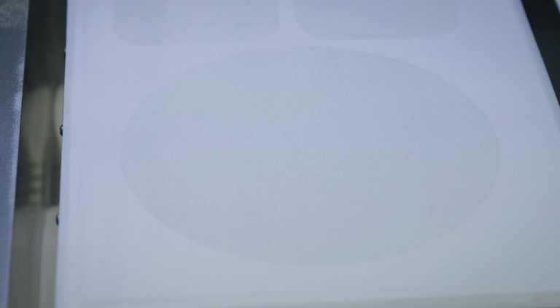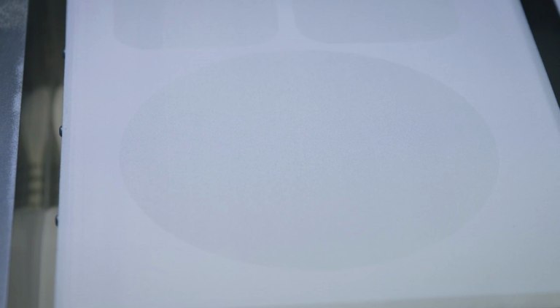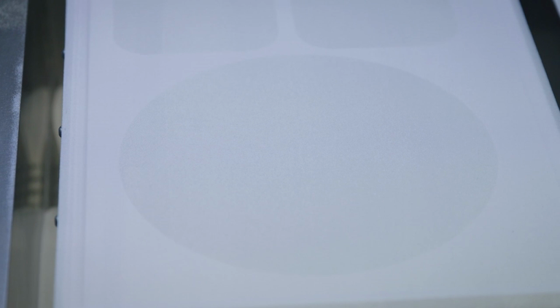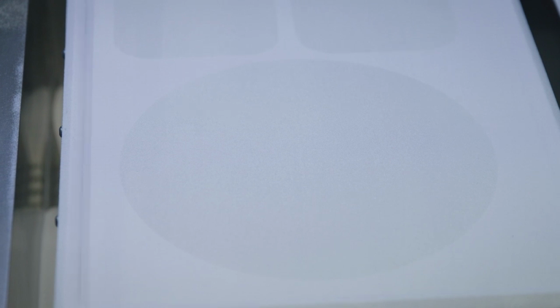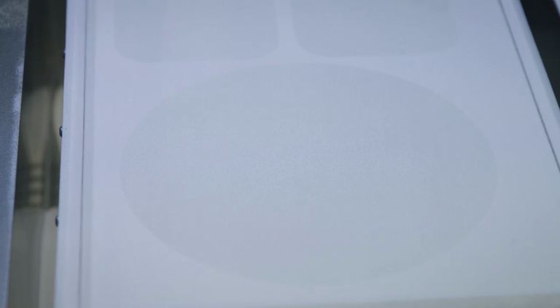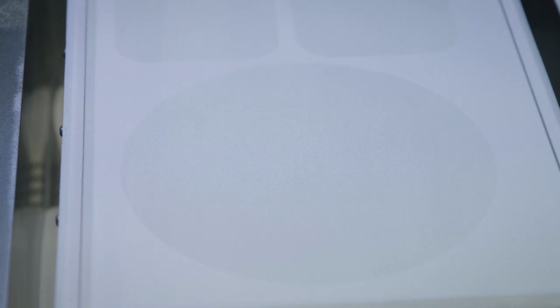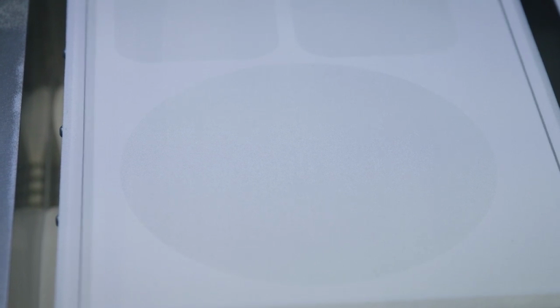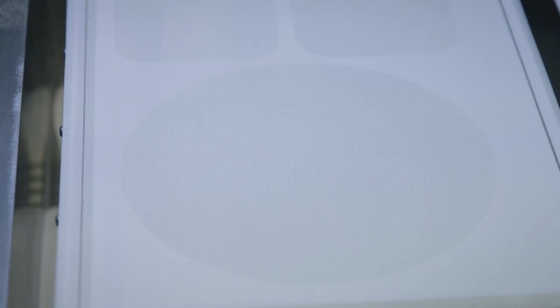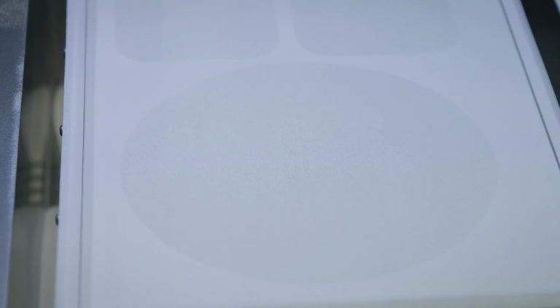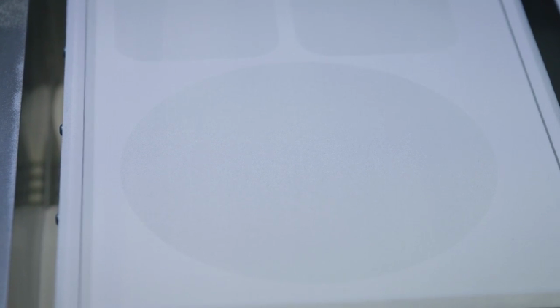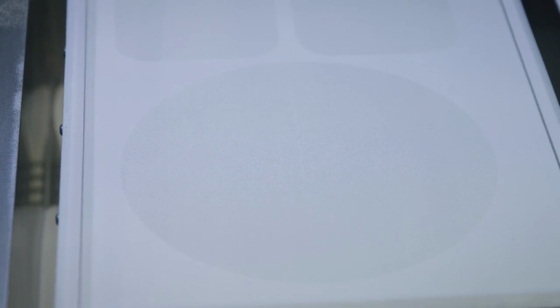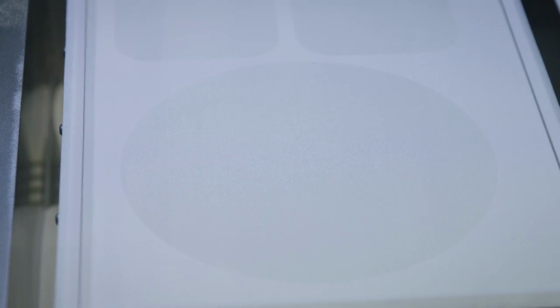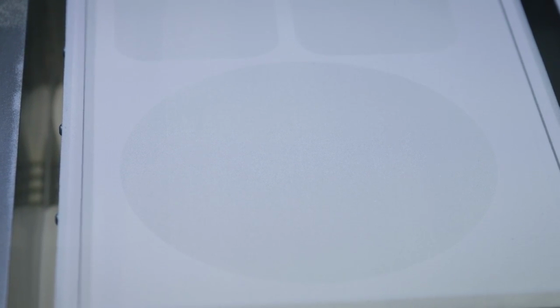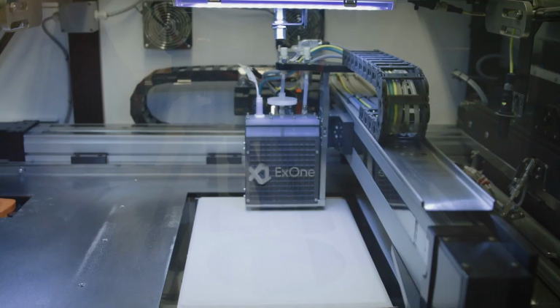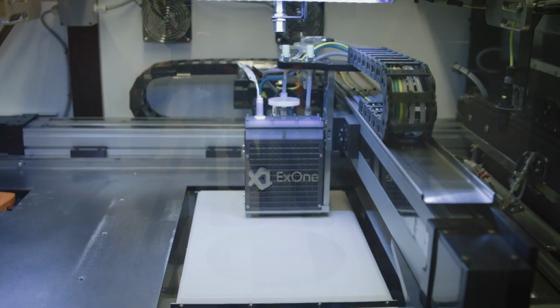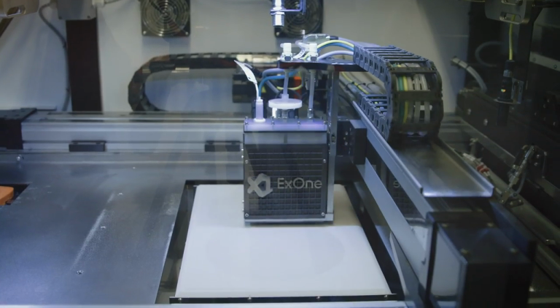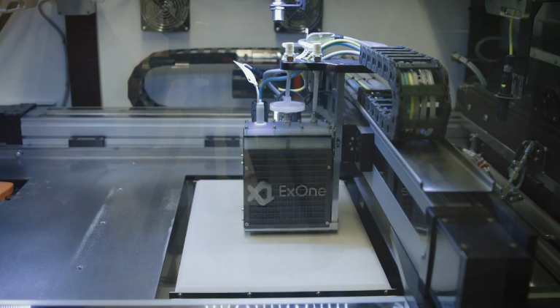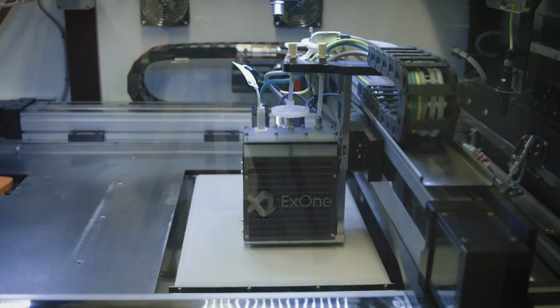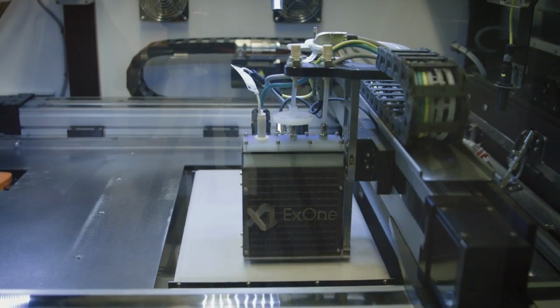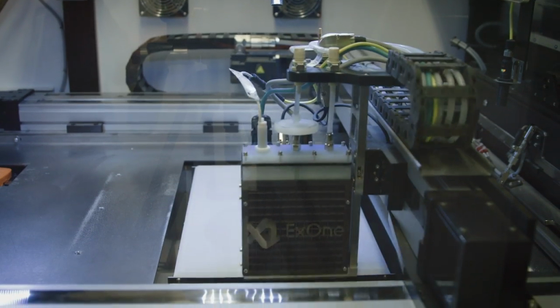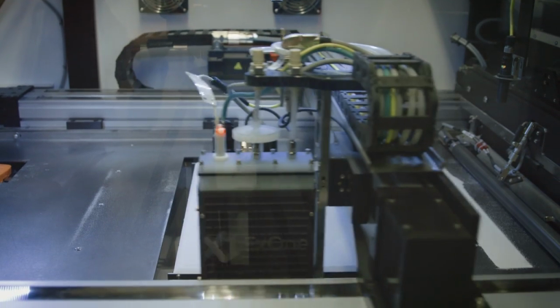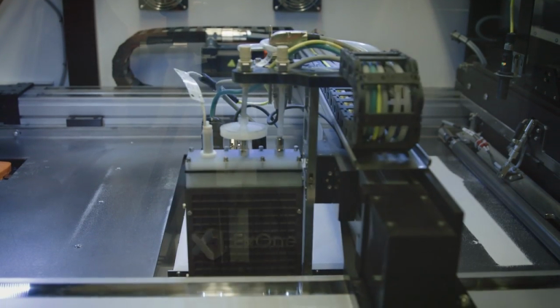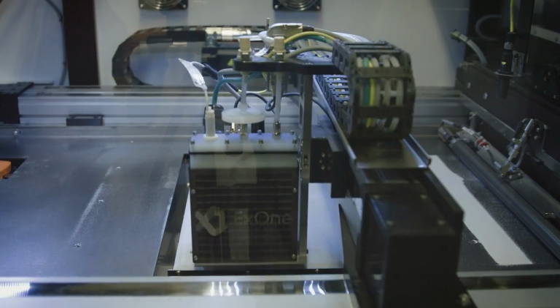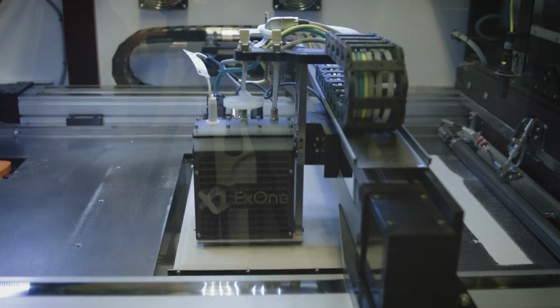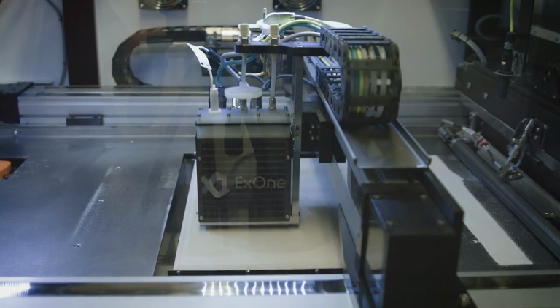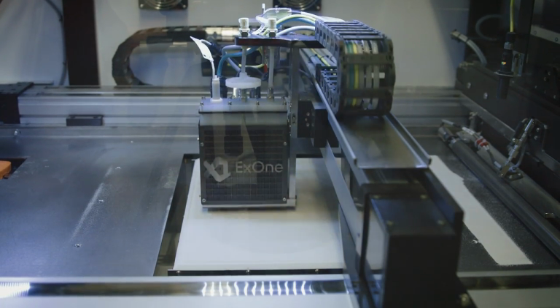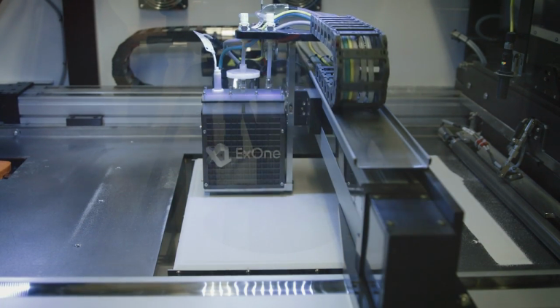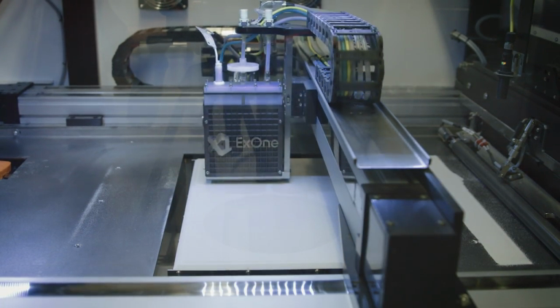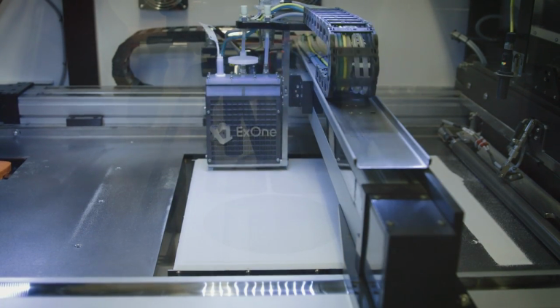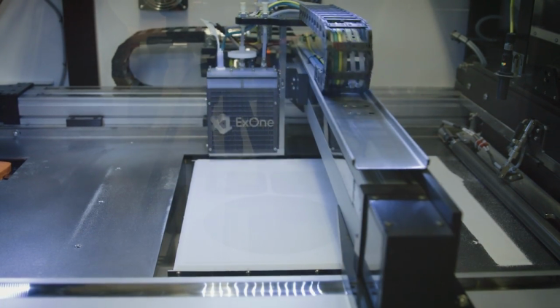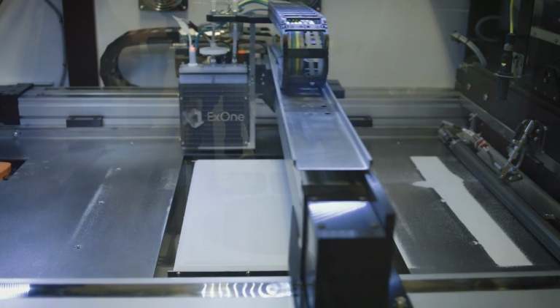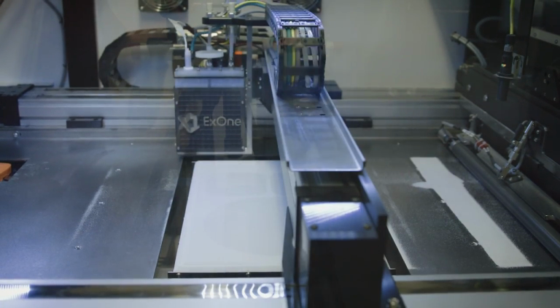The powder bed is then lowered and a new powder layer is deposited. Therefore, the production takes place in a series of steps that build the part layer by layer.